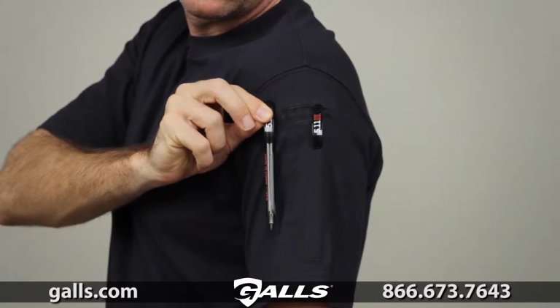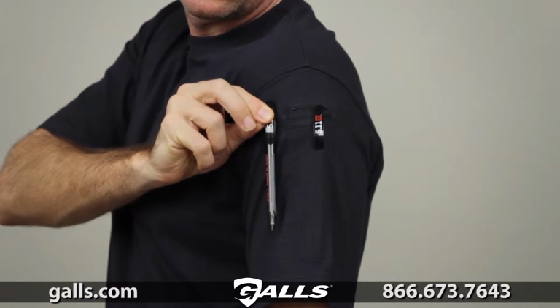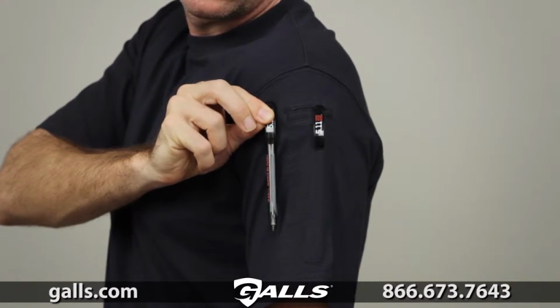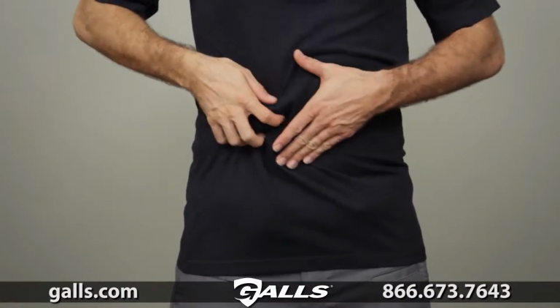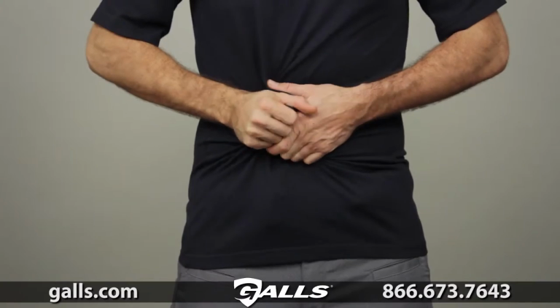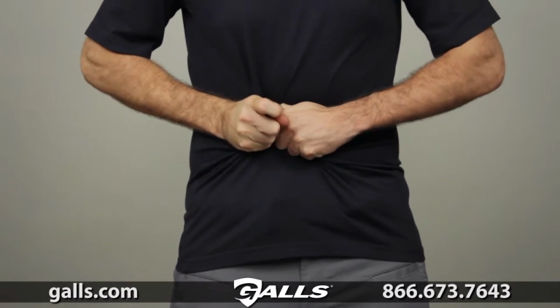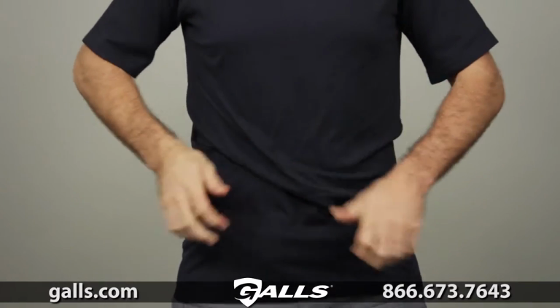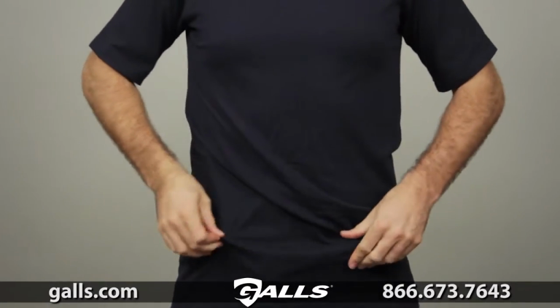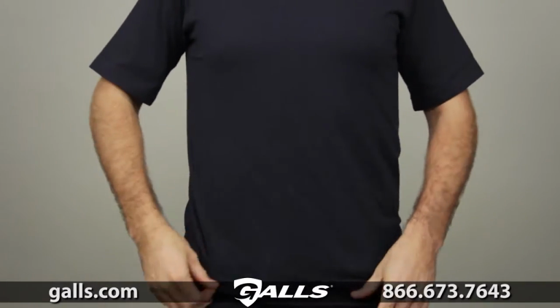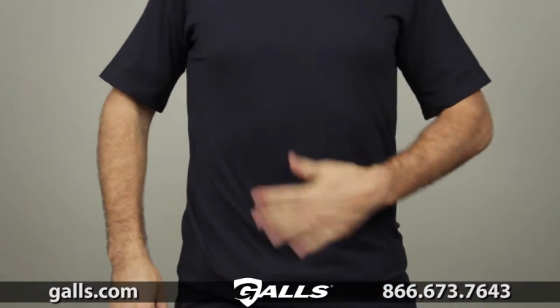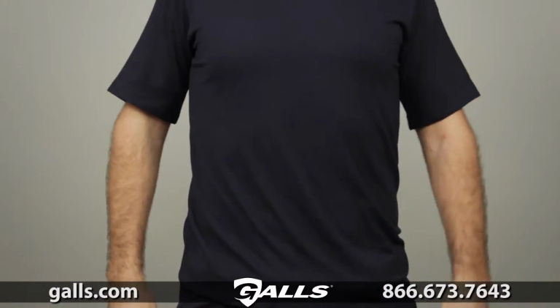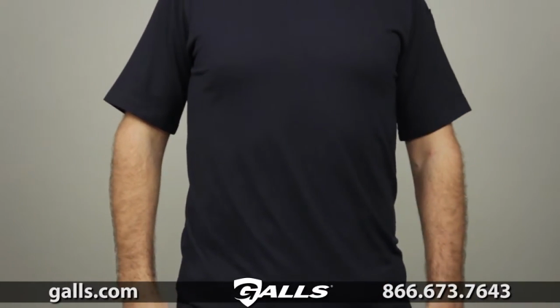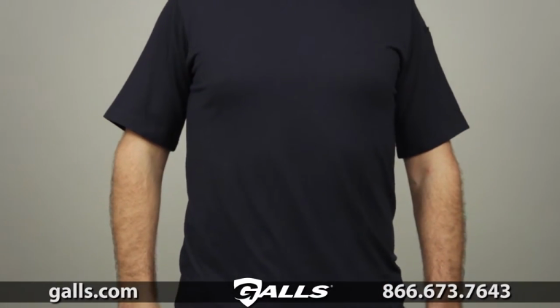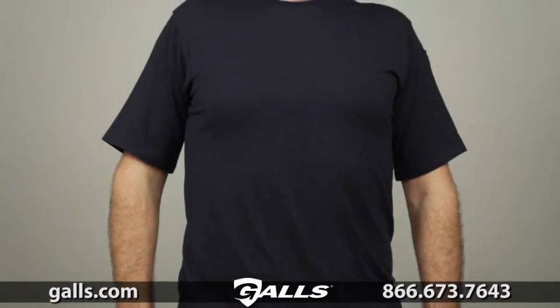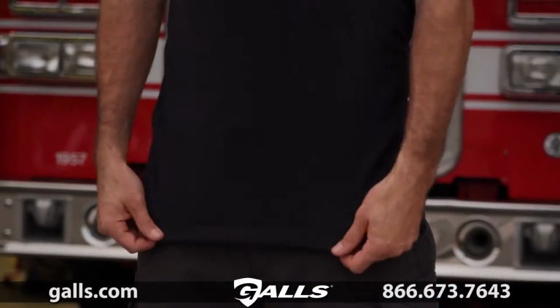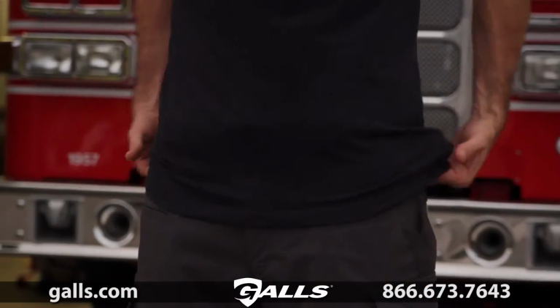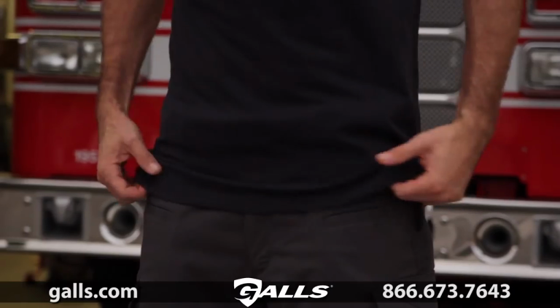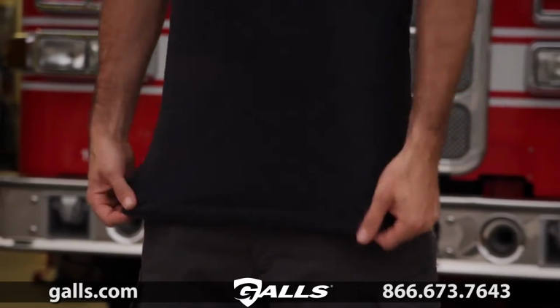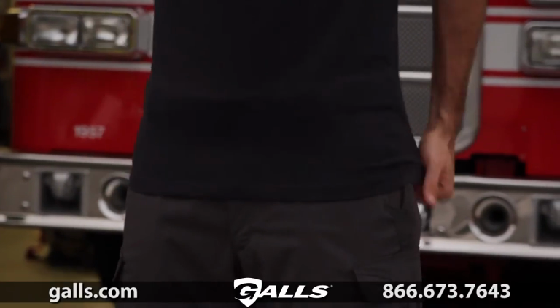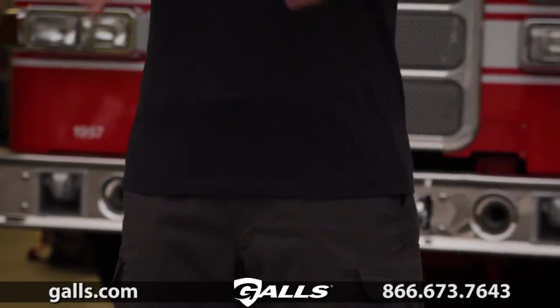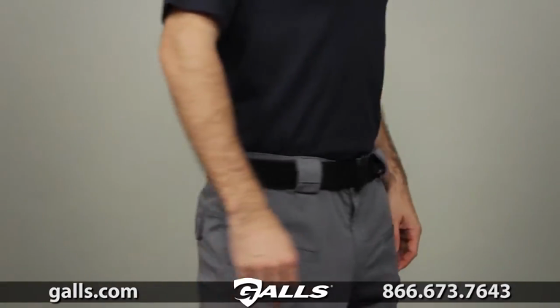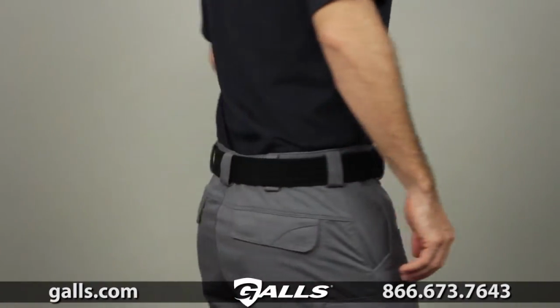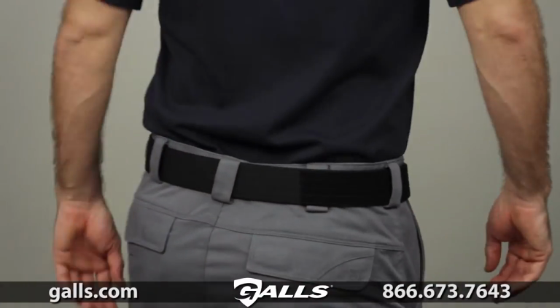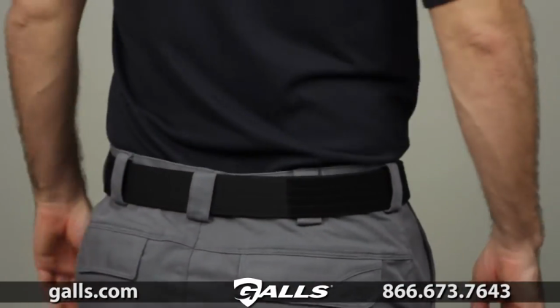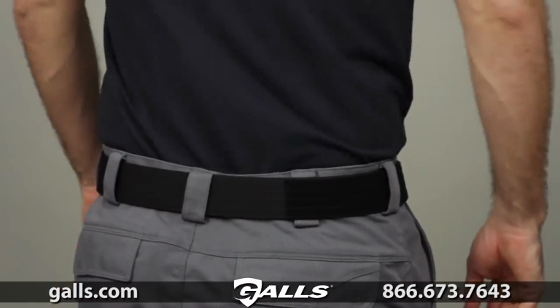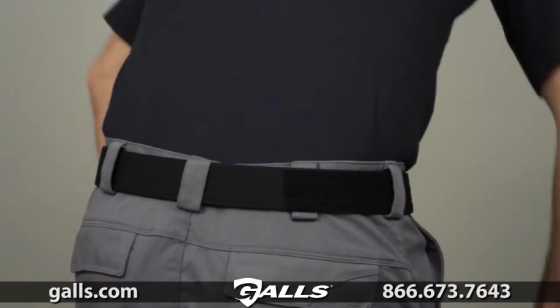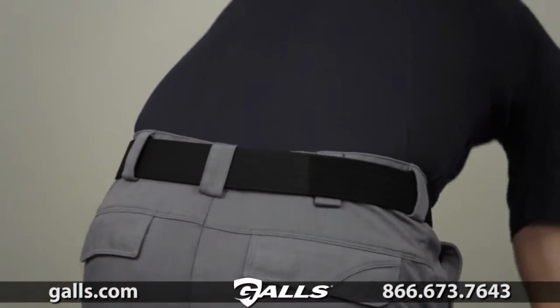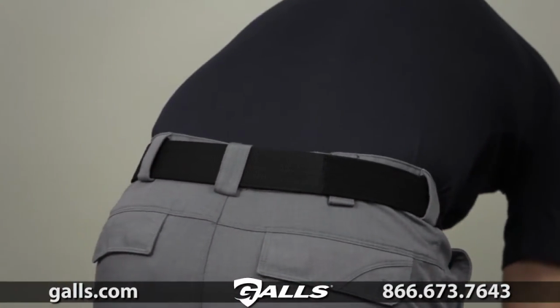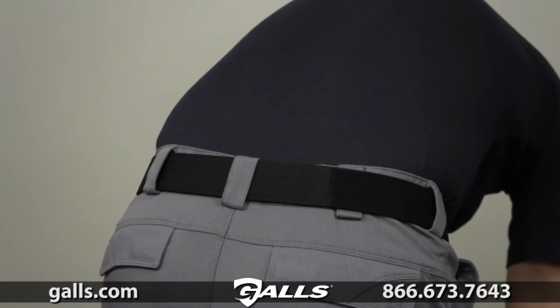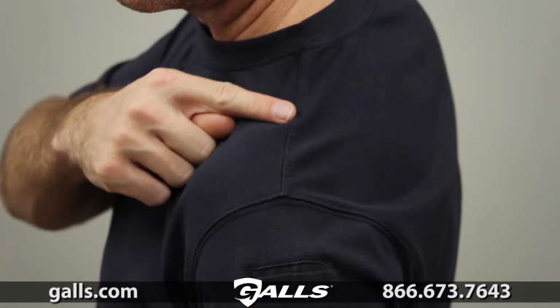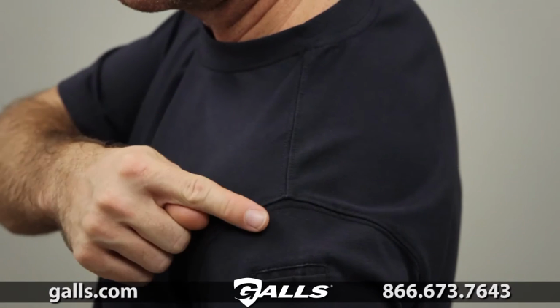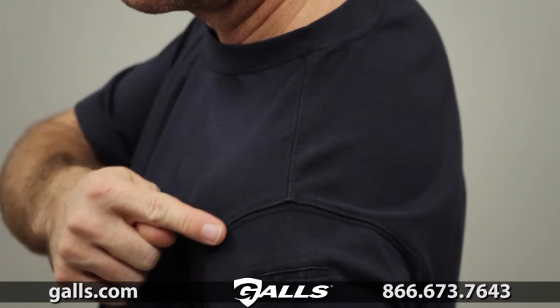This shirt is fade, shrink, and wrinkle resistant to keep you looking your best. There's a tapered cut and a generous length to ensure your shirt stays tucked in all day.